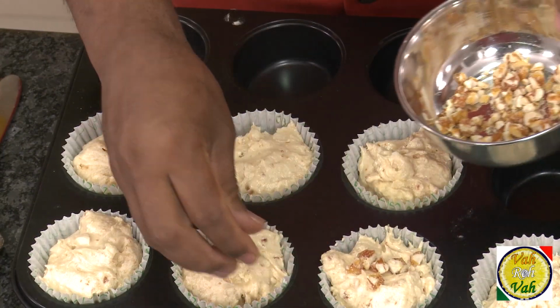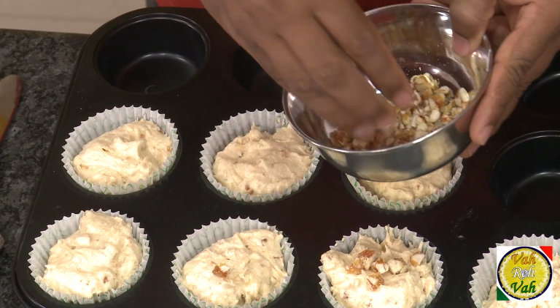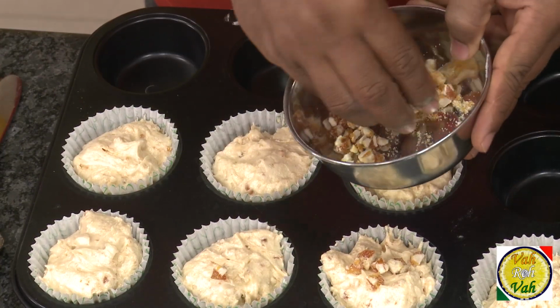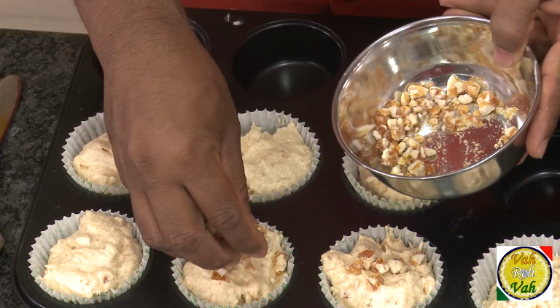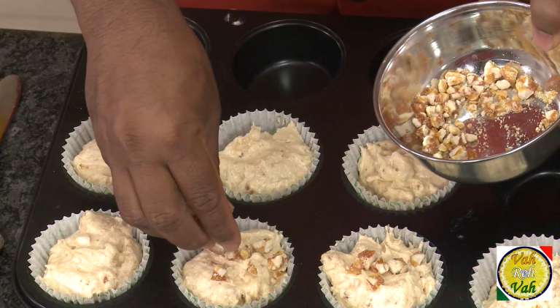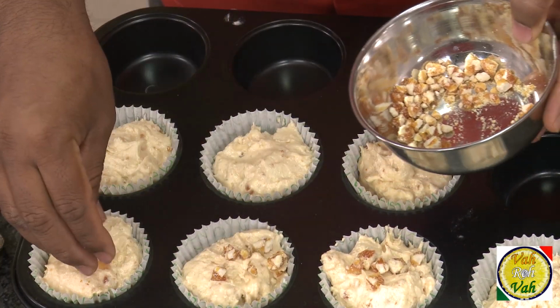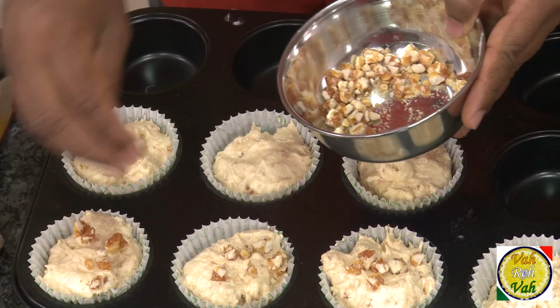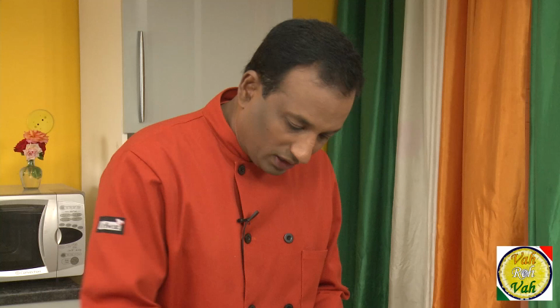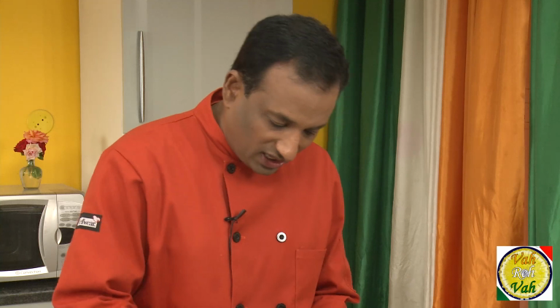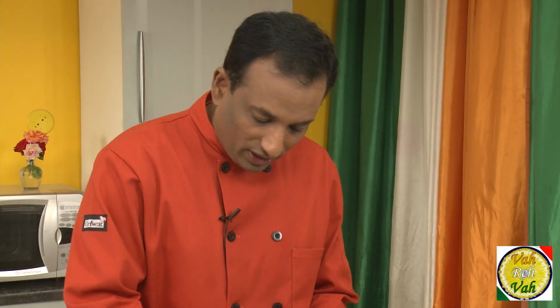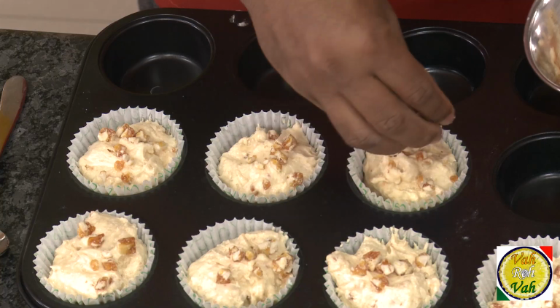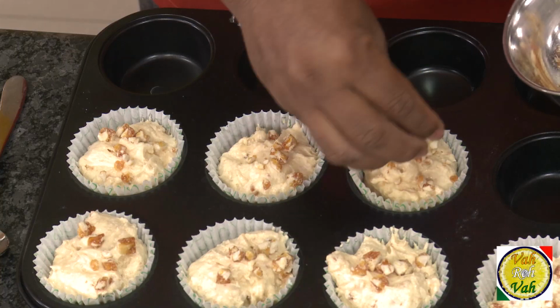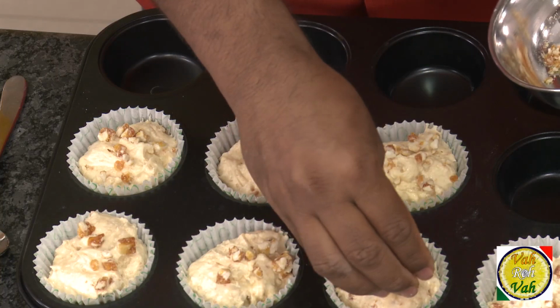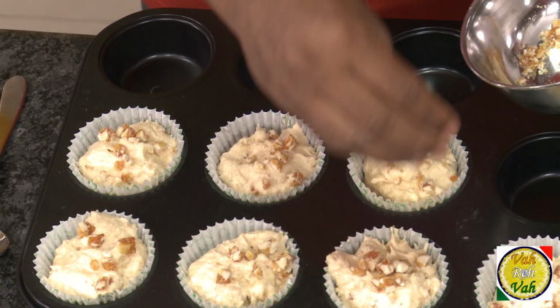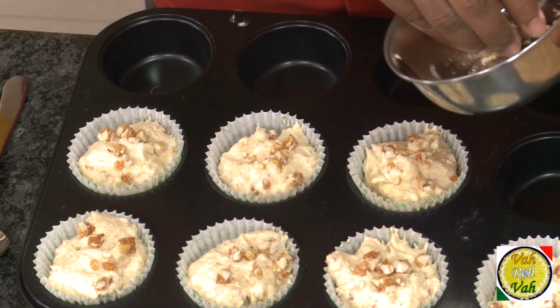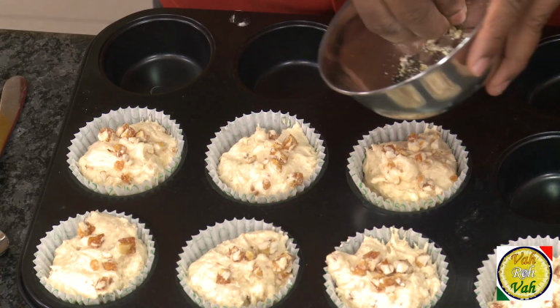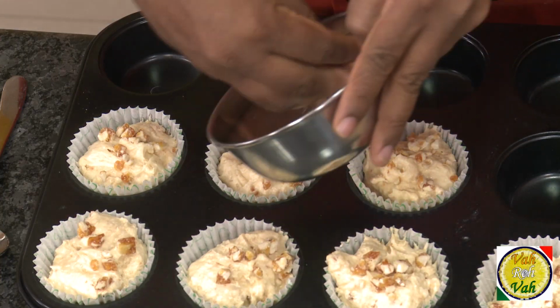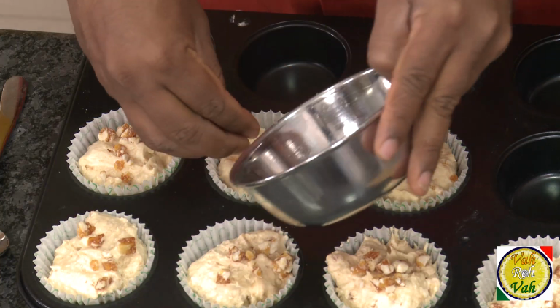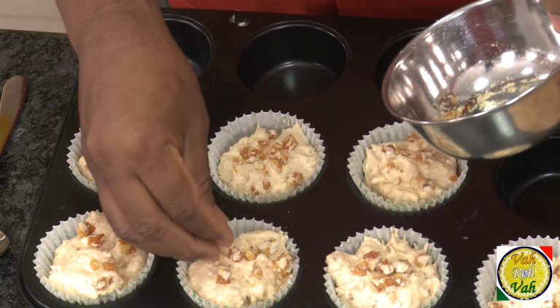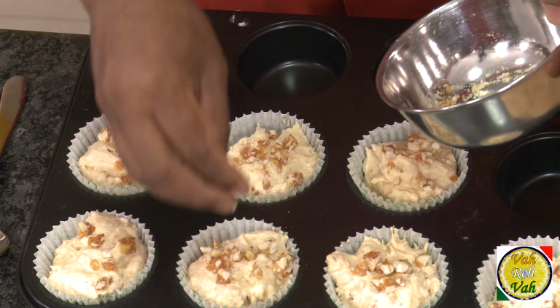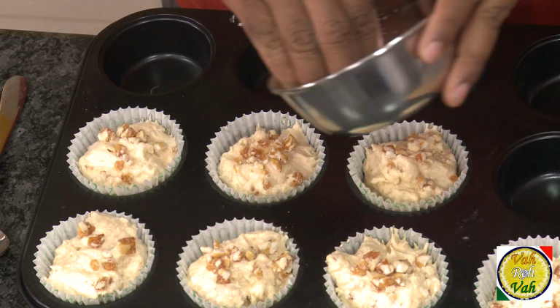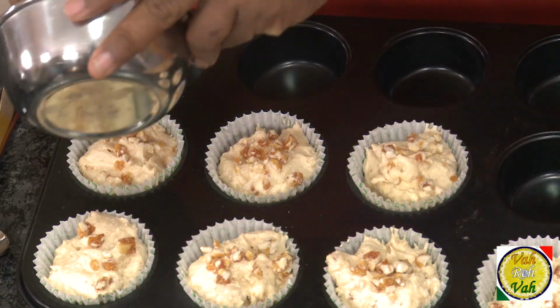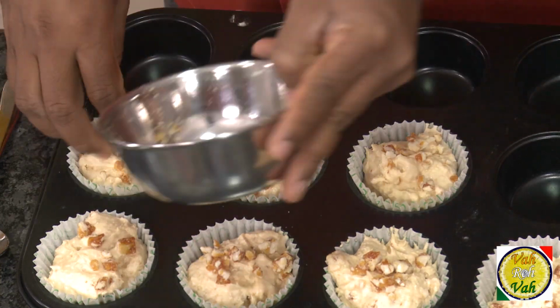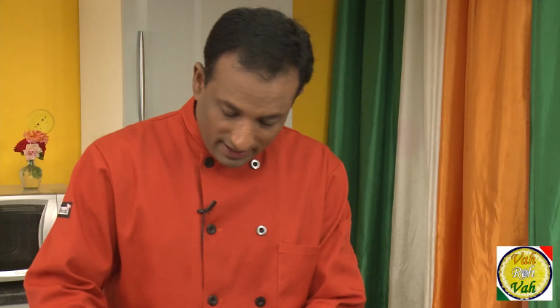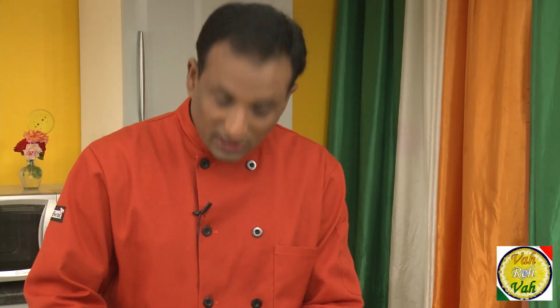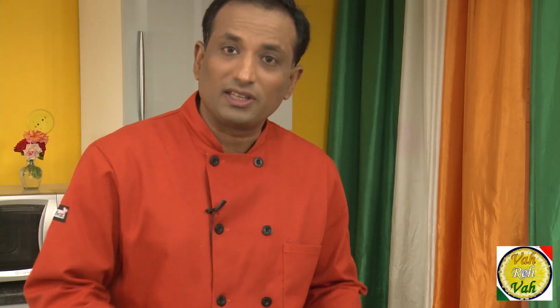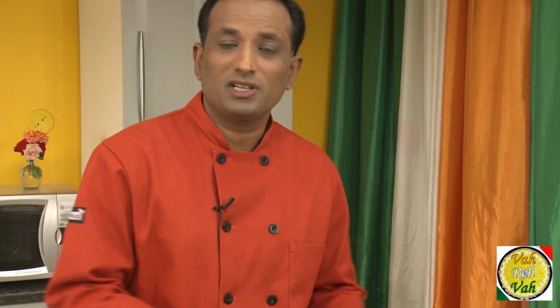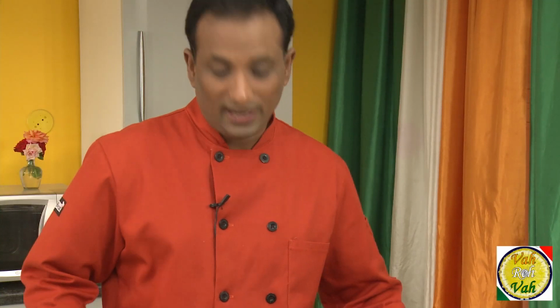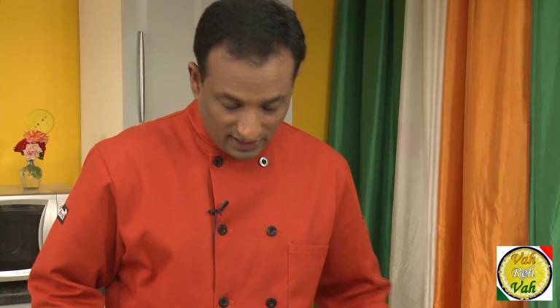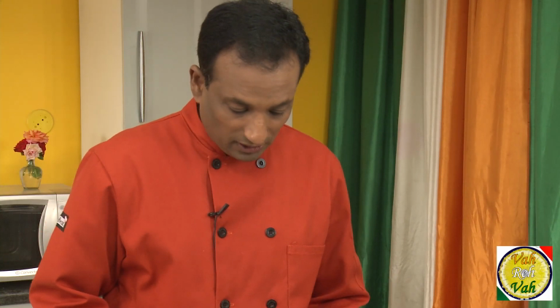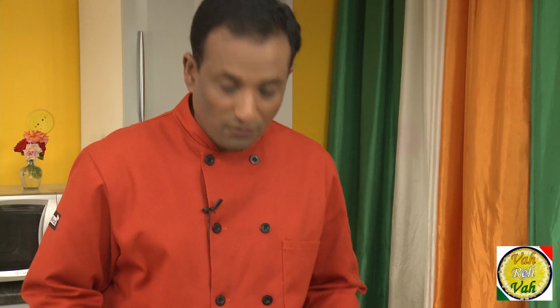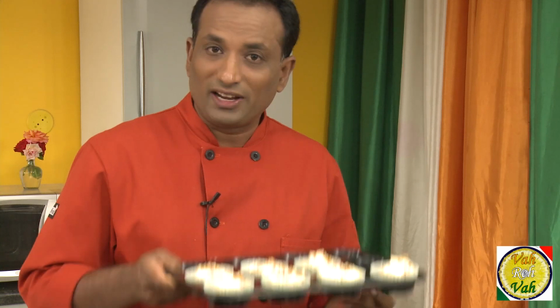Top each muffin up with some pieces of praline or chikki broken into small pieces. When you're making these muffins, make sure you make the chikki with cashew nuts and you will get fantastic muffins.